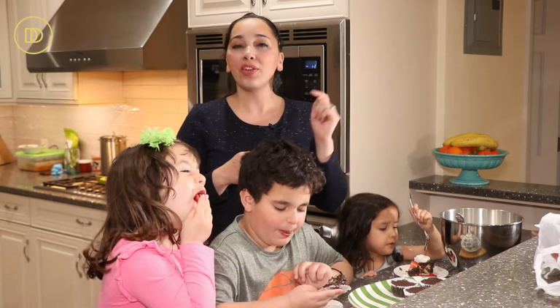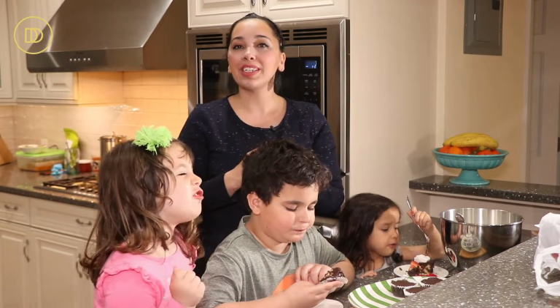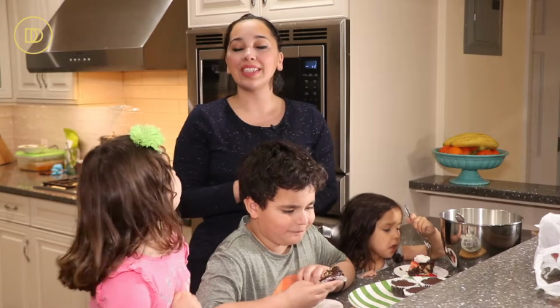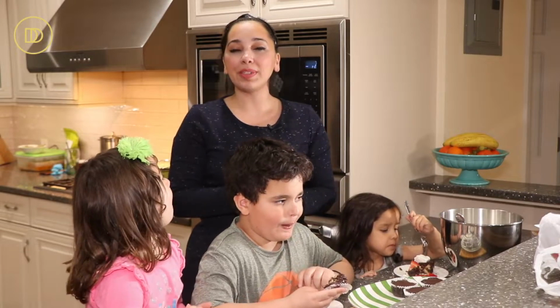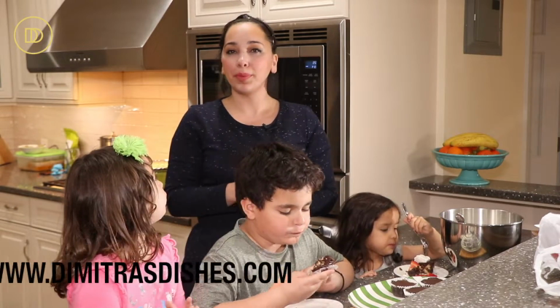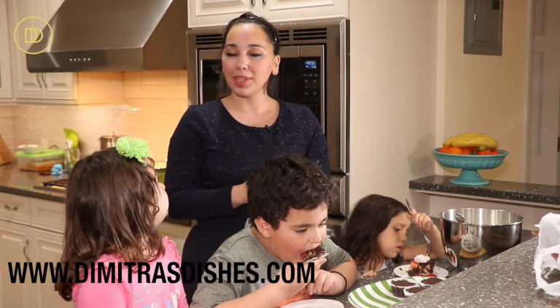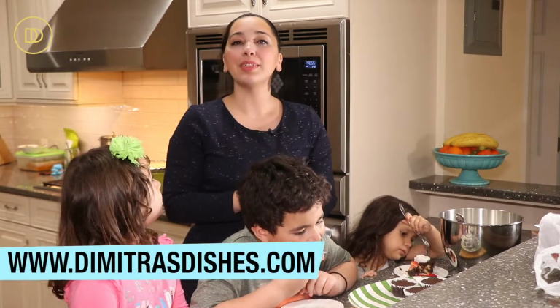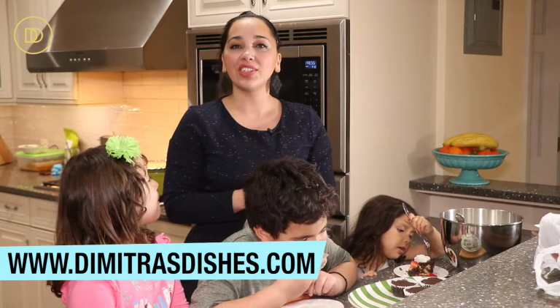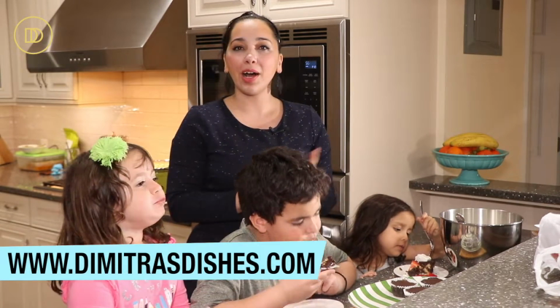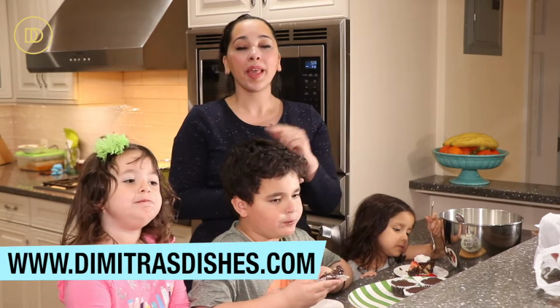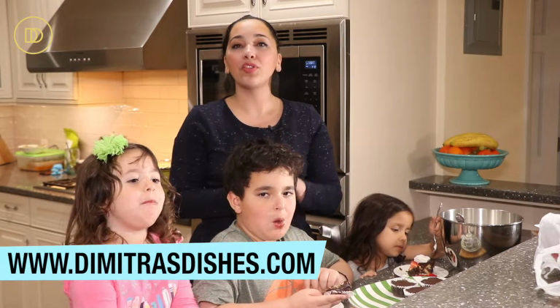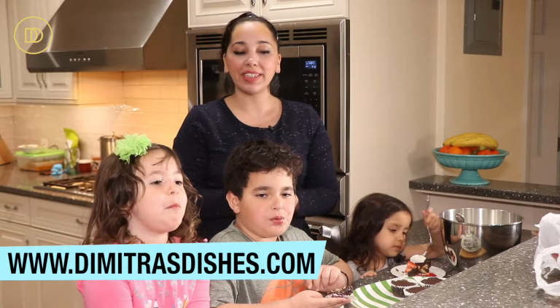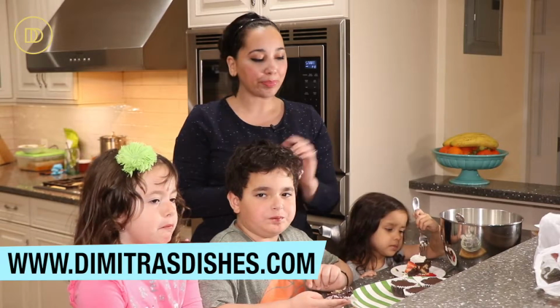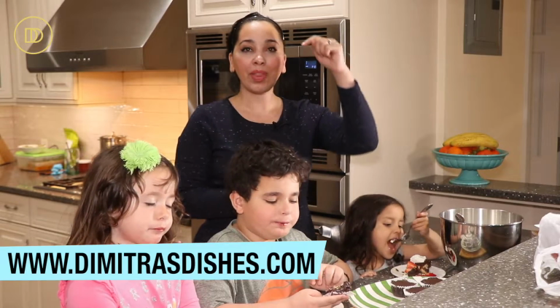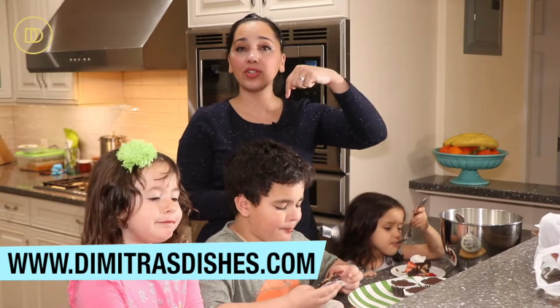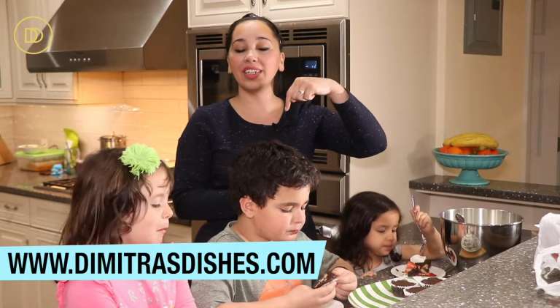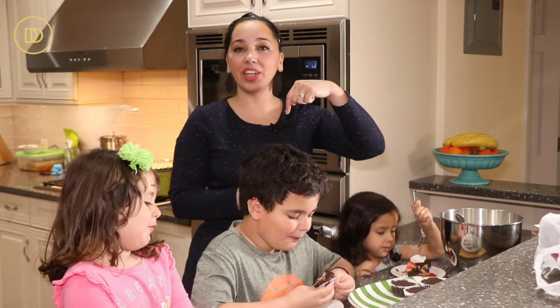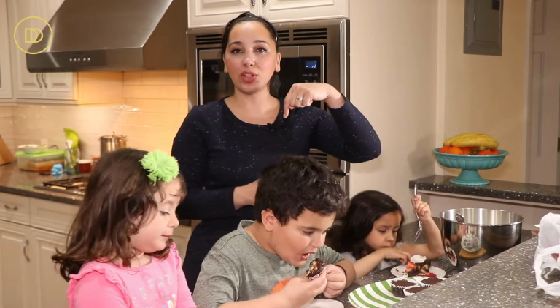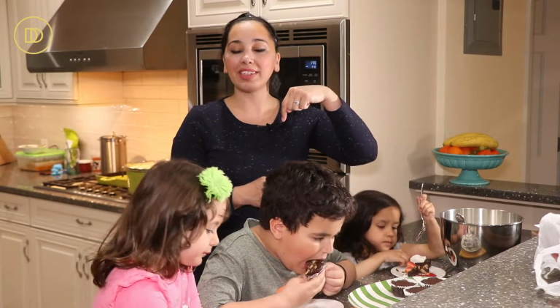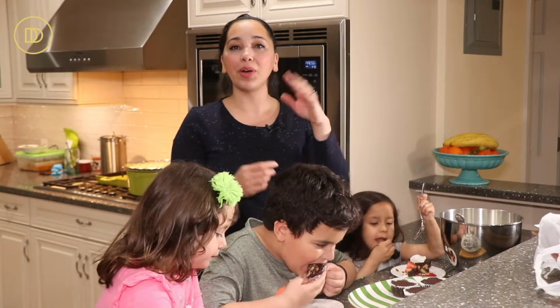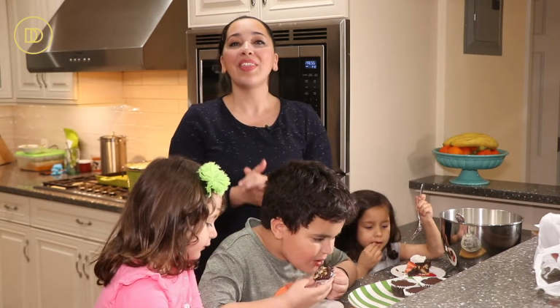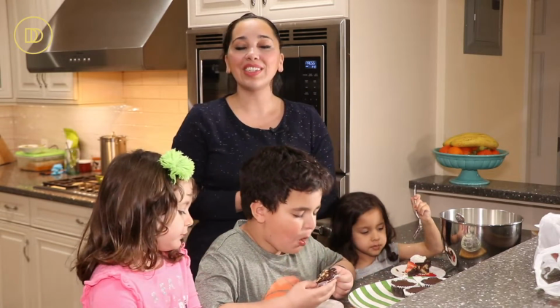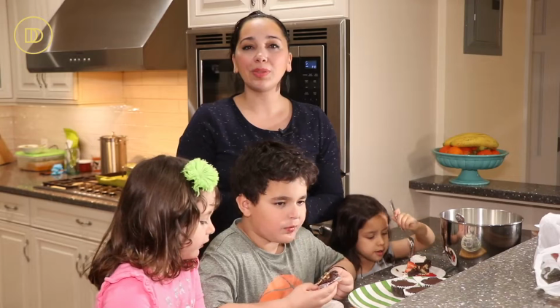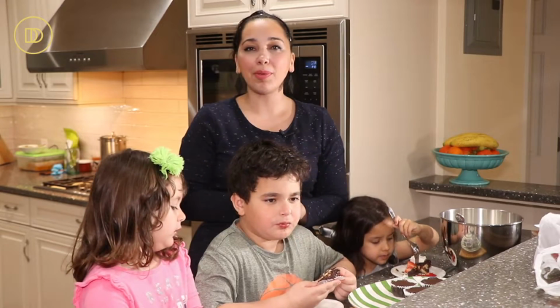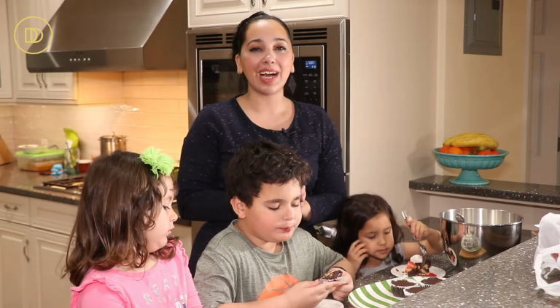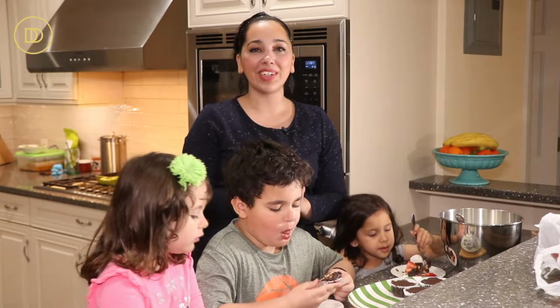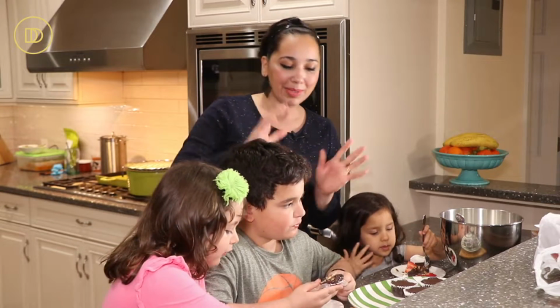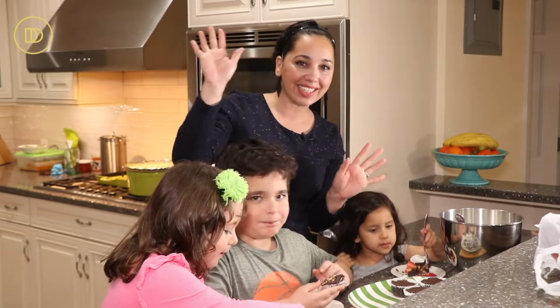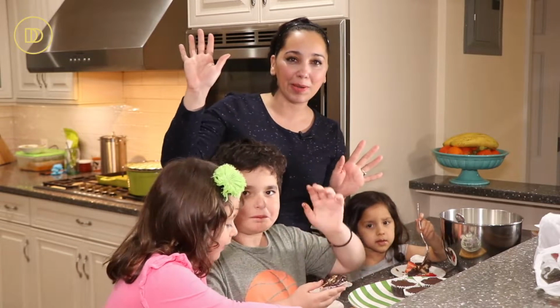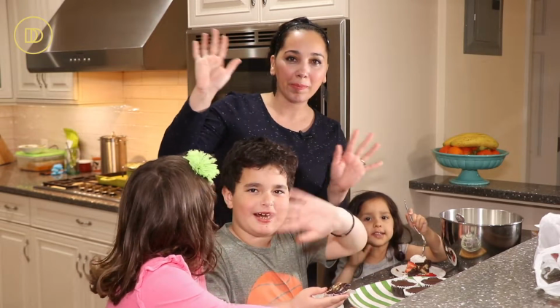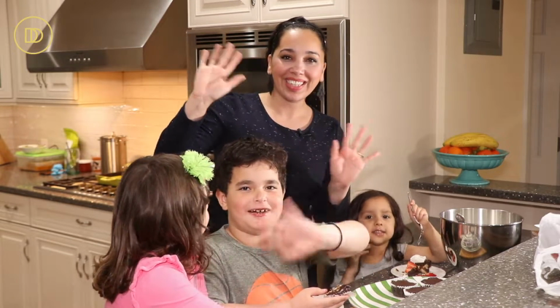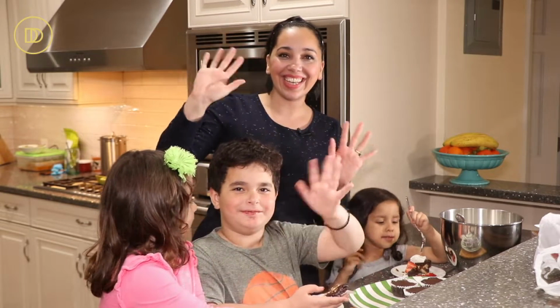The recipe, as always, is on the website, www.DemetrasDishes.com — head on over and print it out. It's also written underneath the video in the description box down below. Thank you guys so much for spending time with me today. I will see you all next time. Say yeses, everyone!